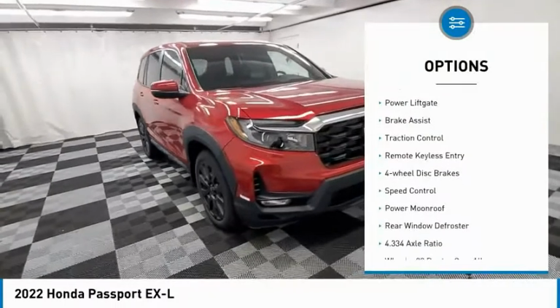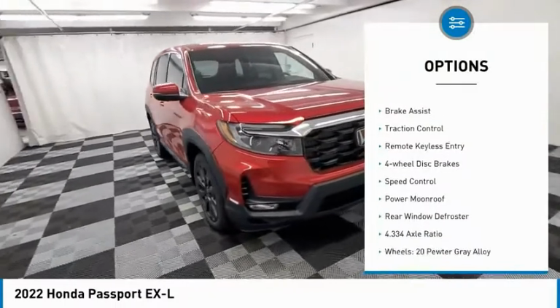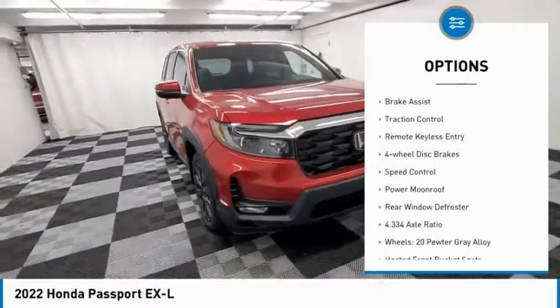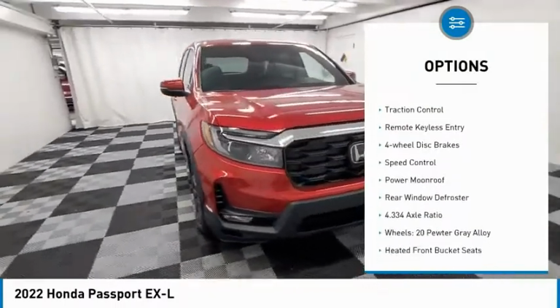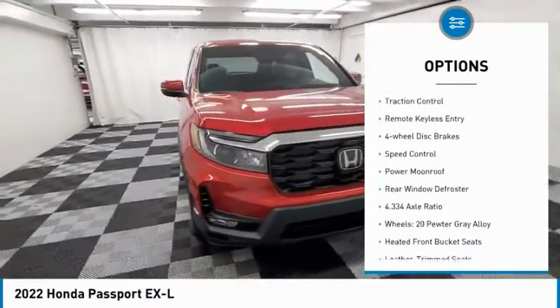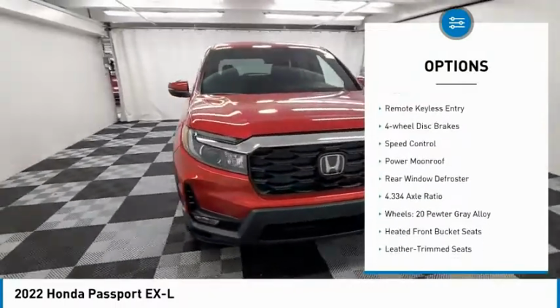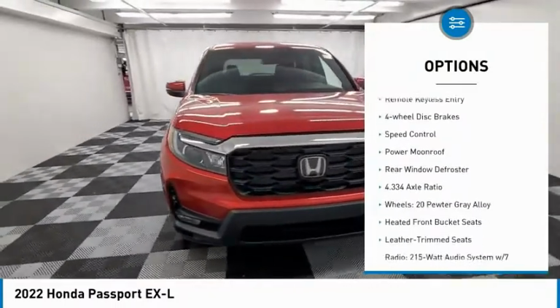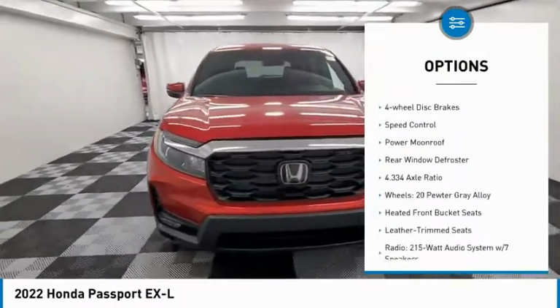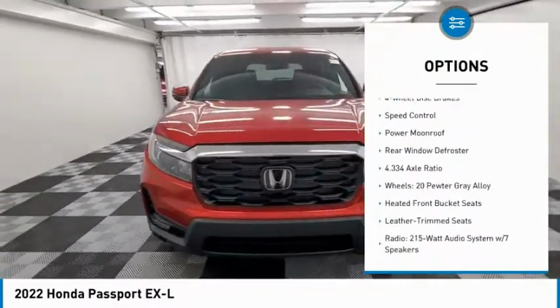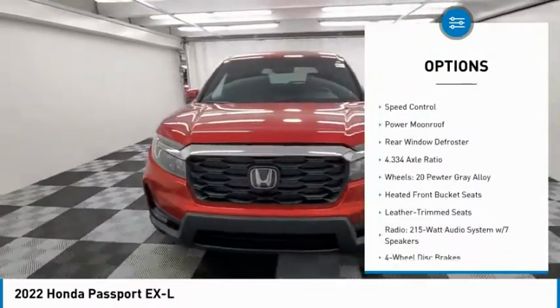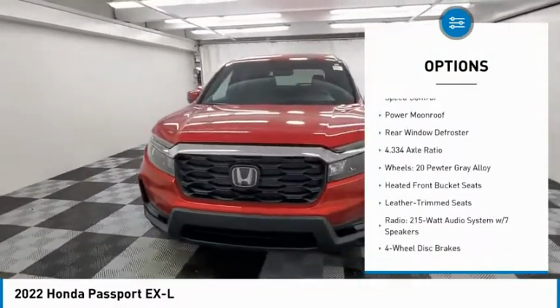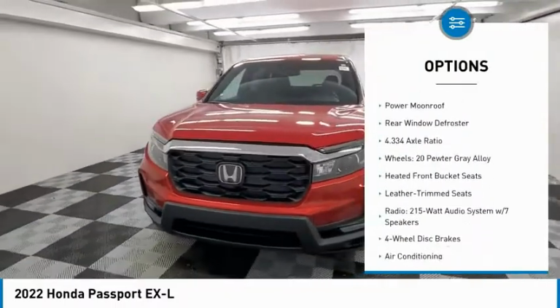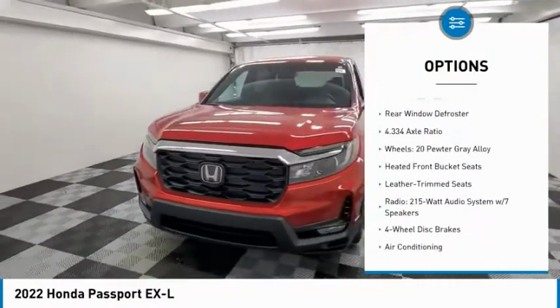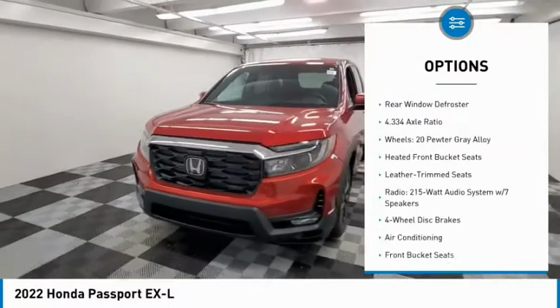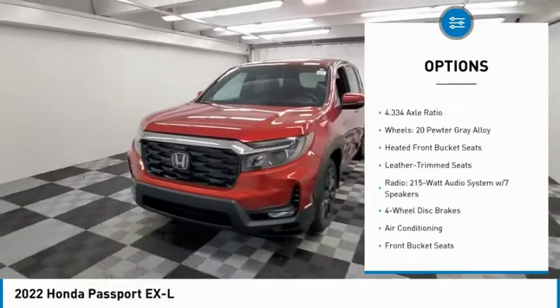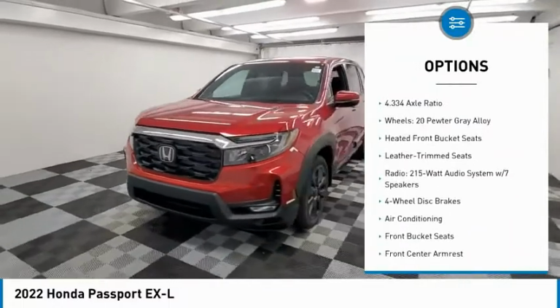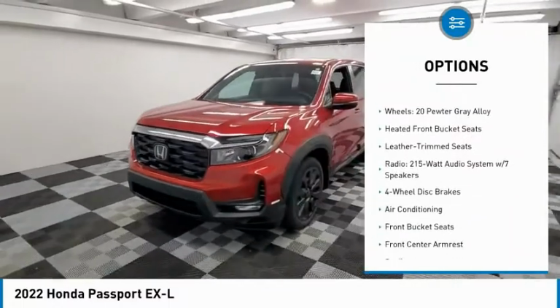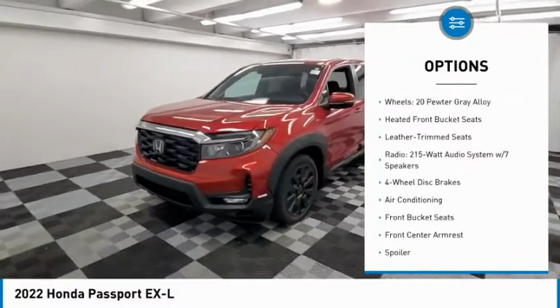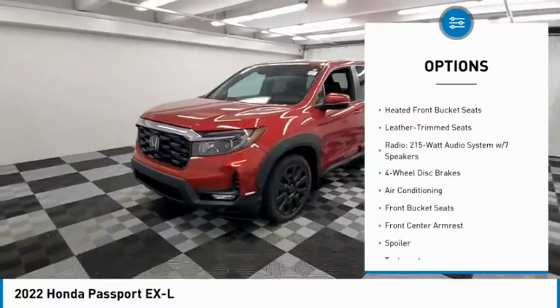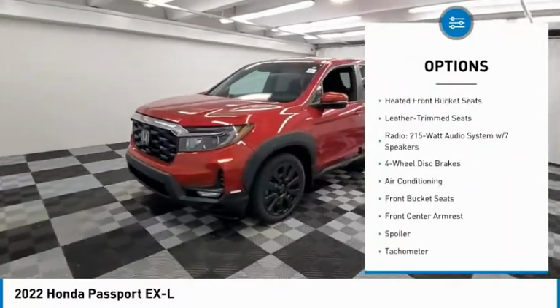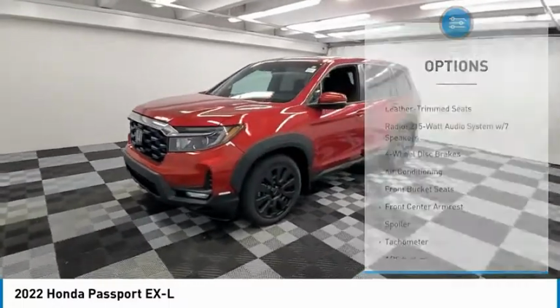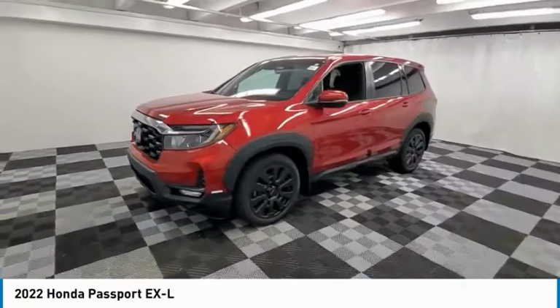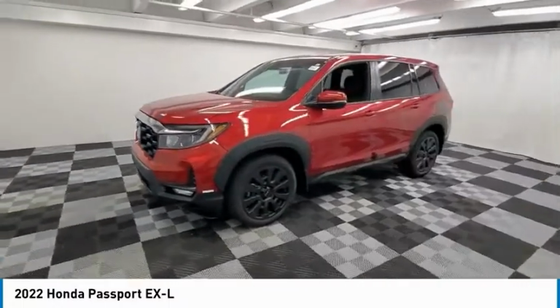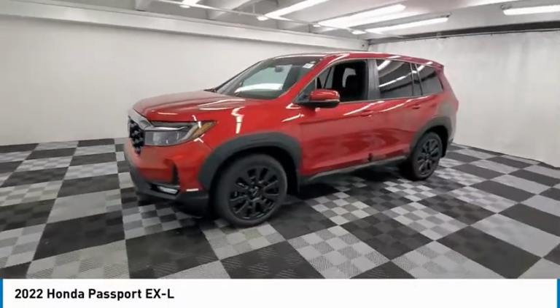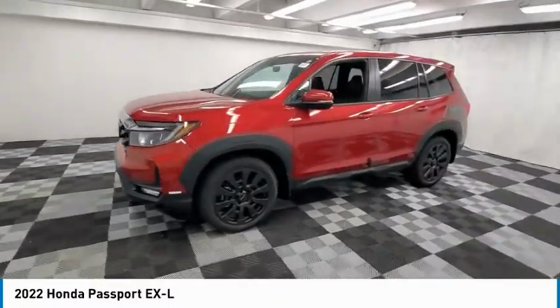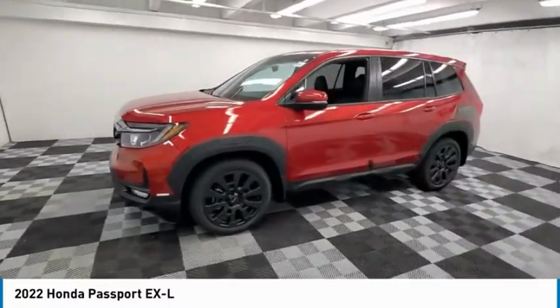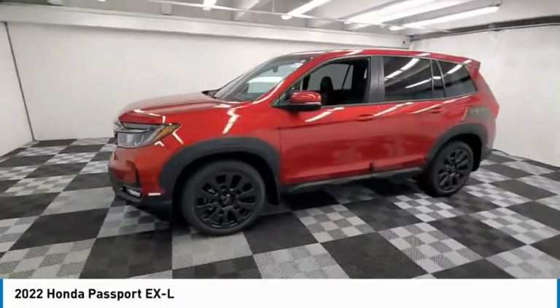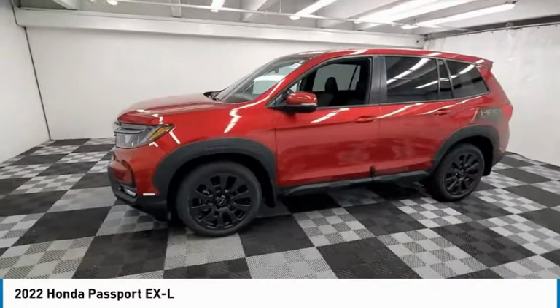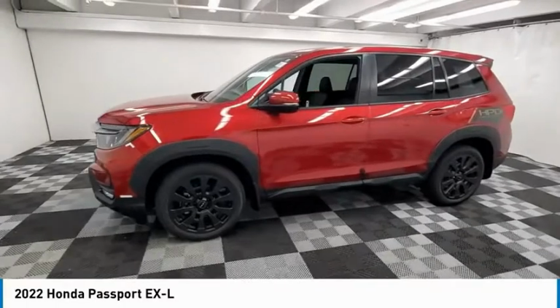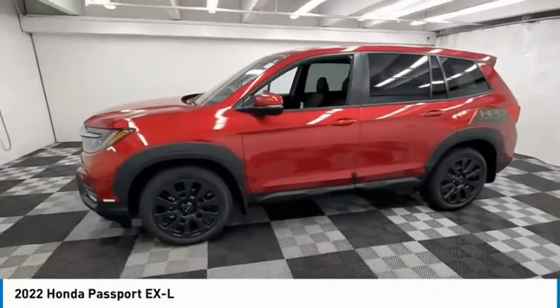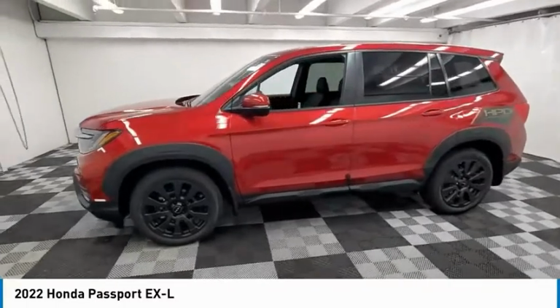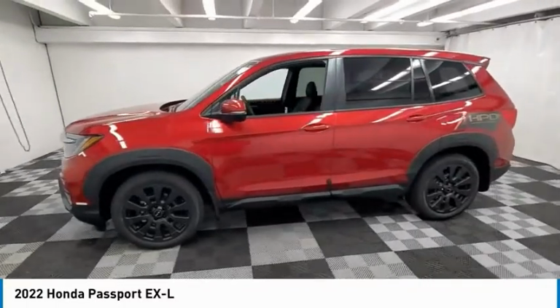alloy wheels, power lift gate, brake assist, traction control, remote keyless entry, four-wheel disc brakes, speed control, power moonroof, rear window defroster.